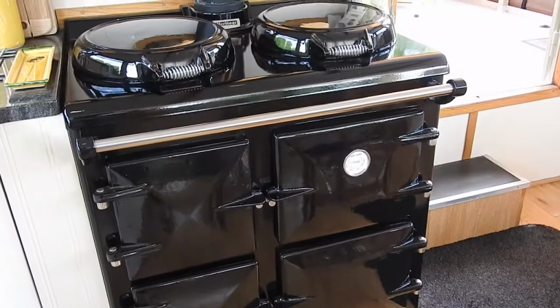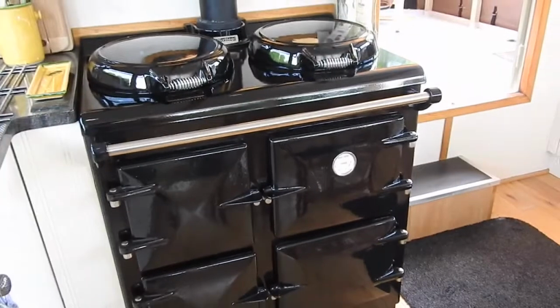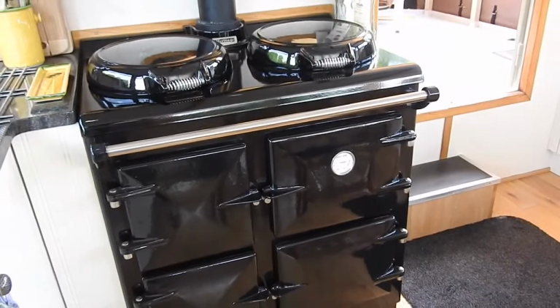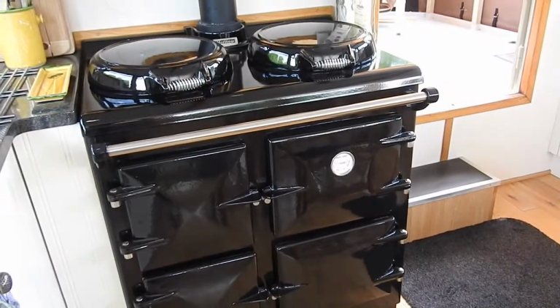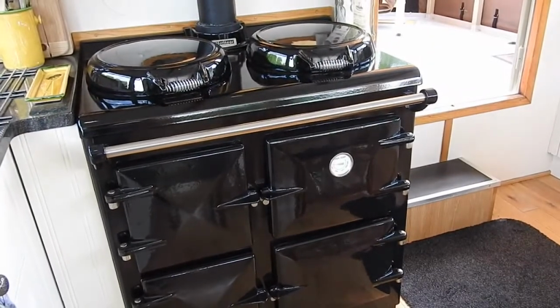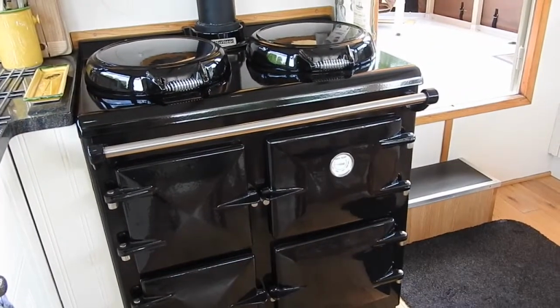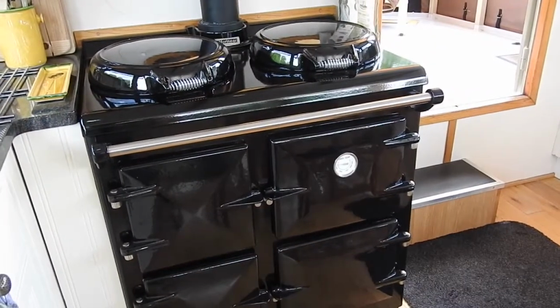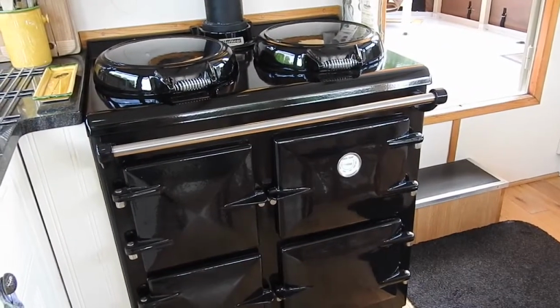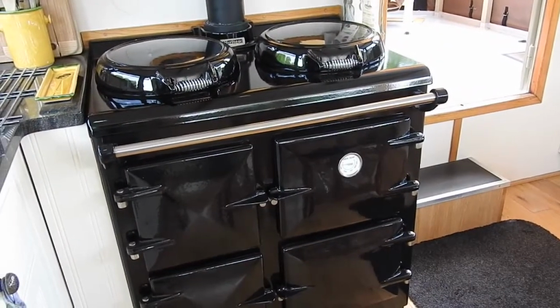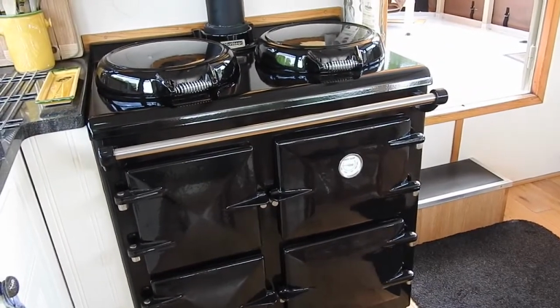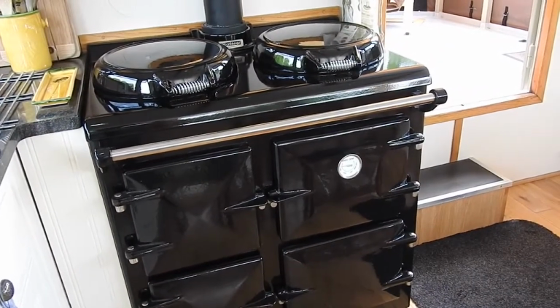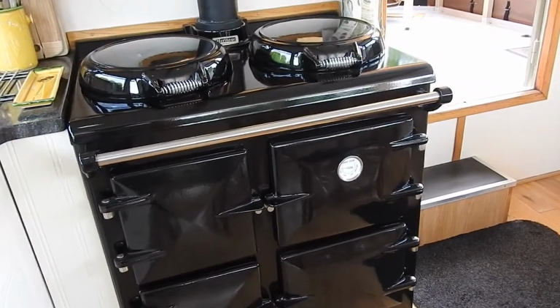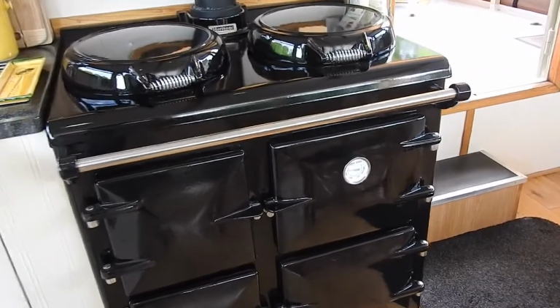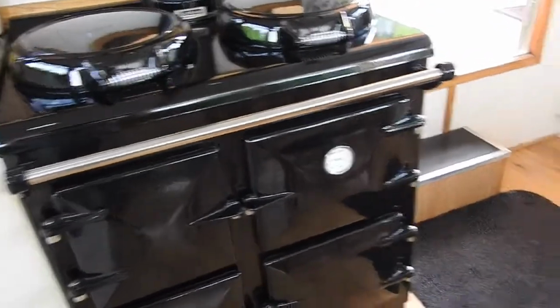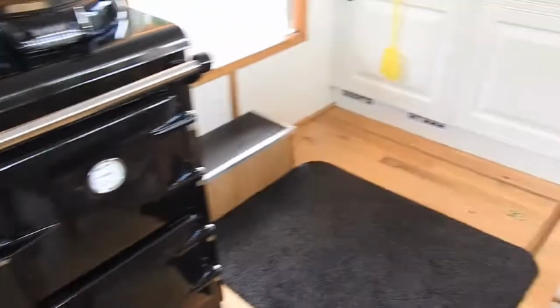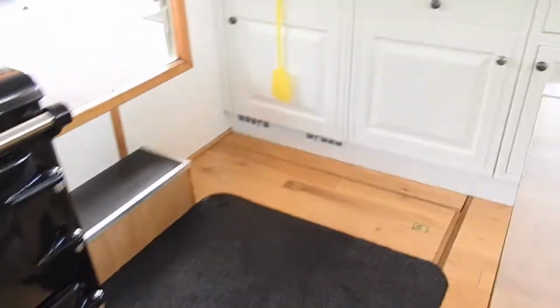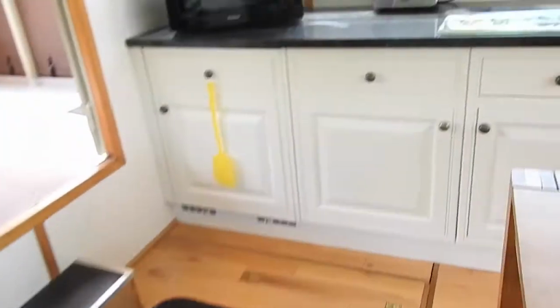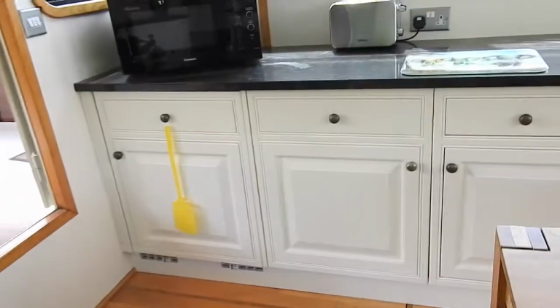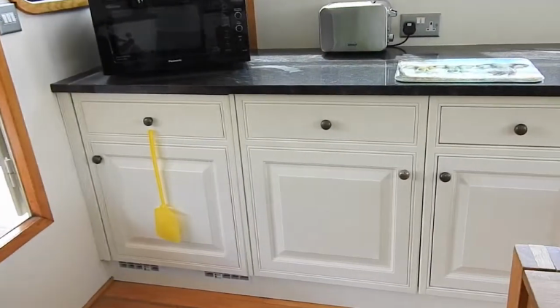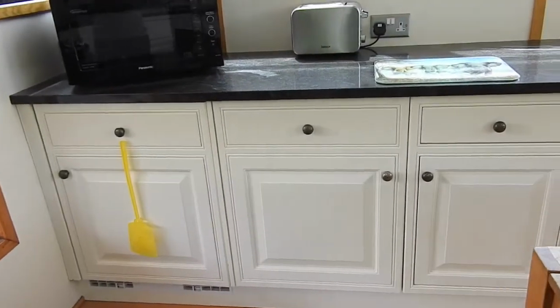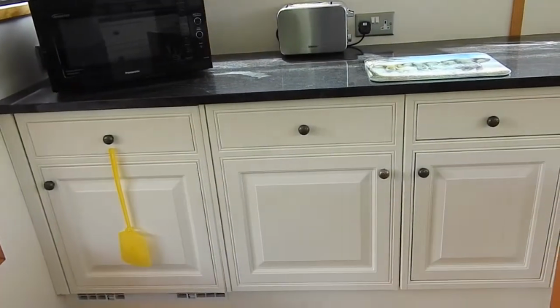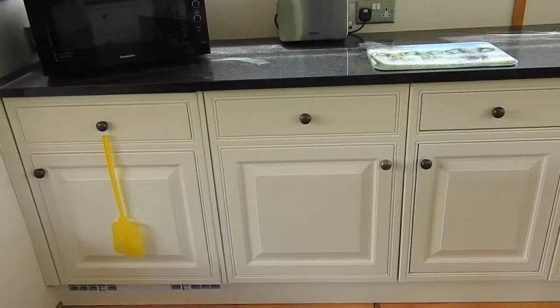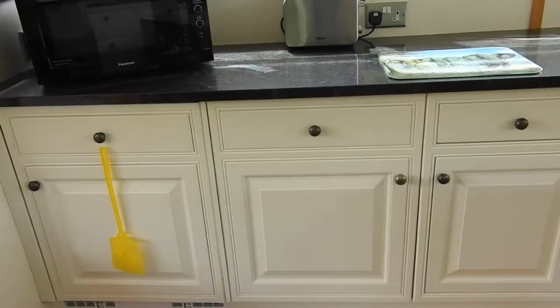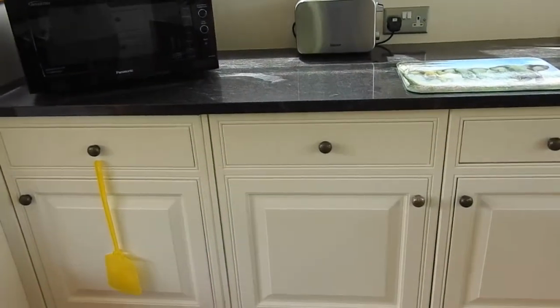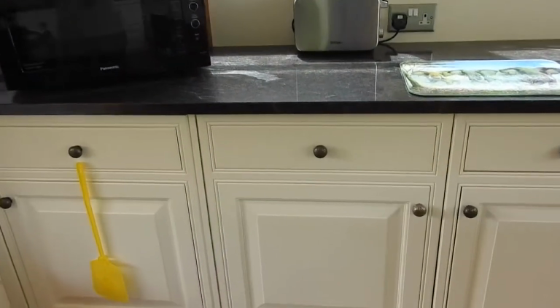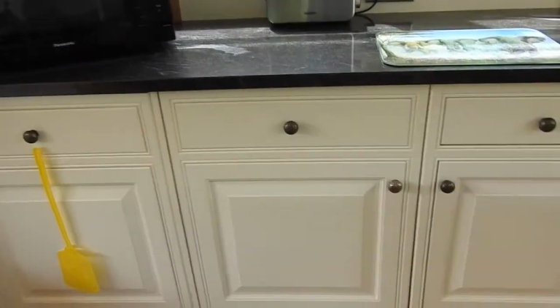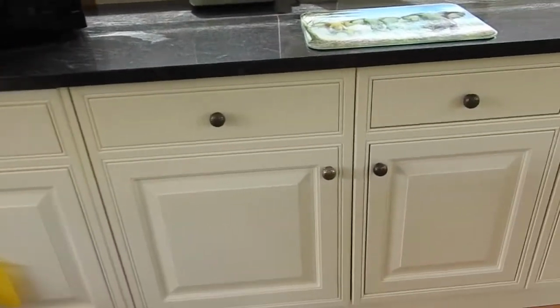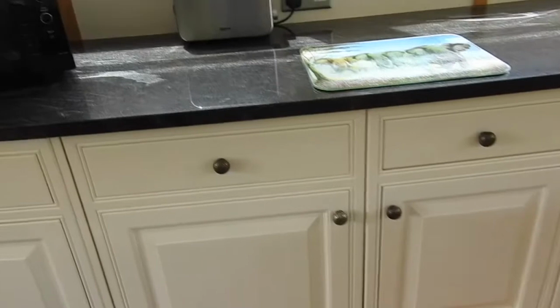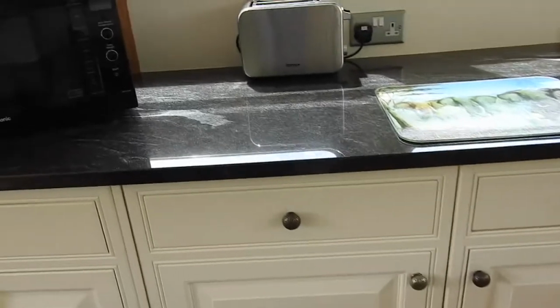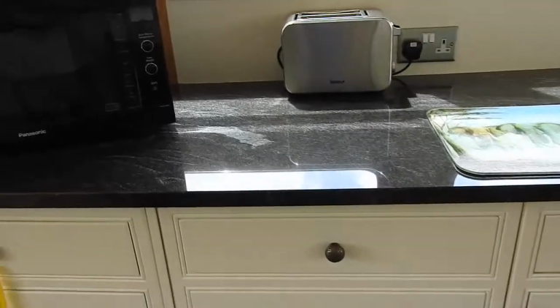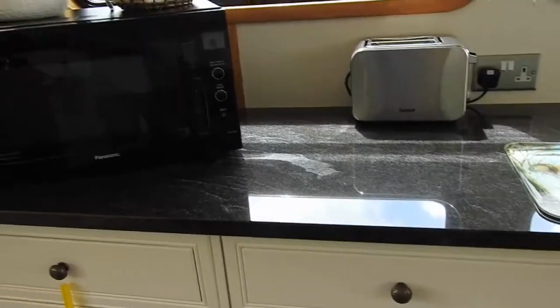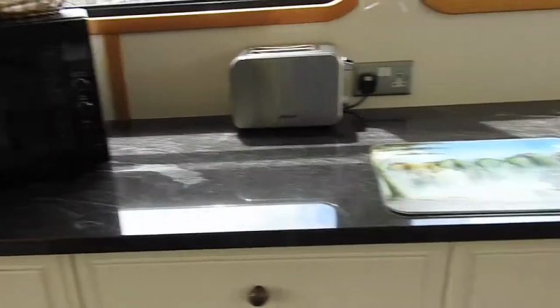We have a great range cooker here to cook and to heat the boat. Here in the galley: fridge, washing machine, freezer, microwave.